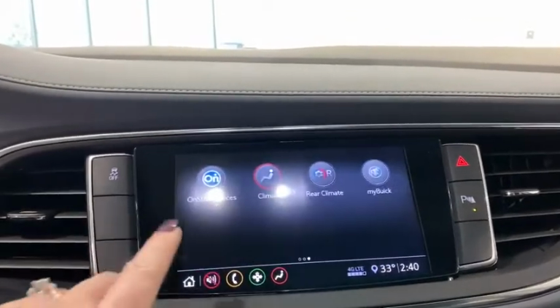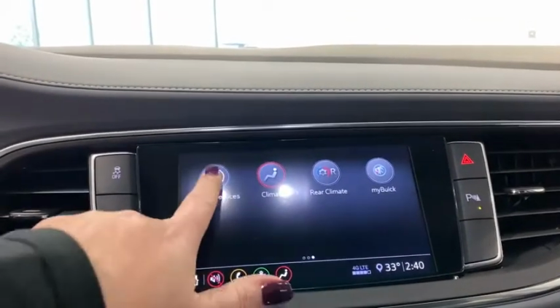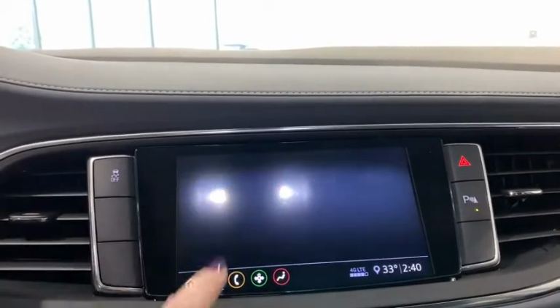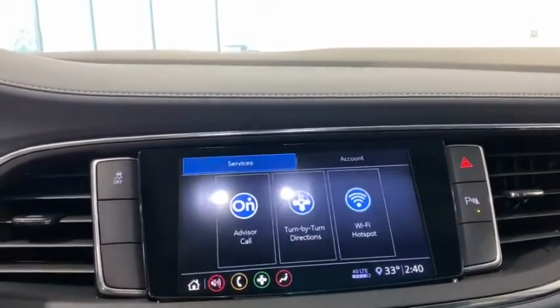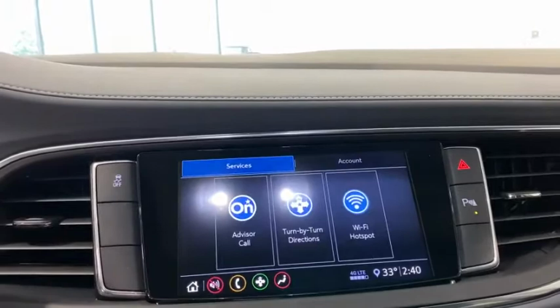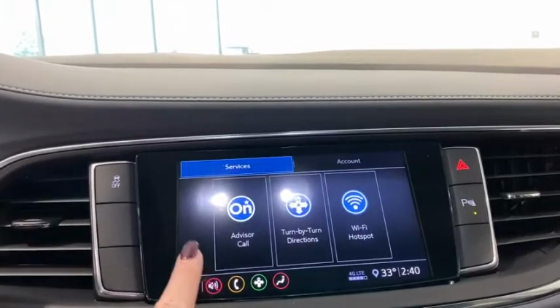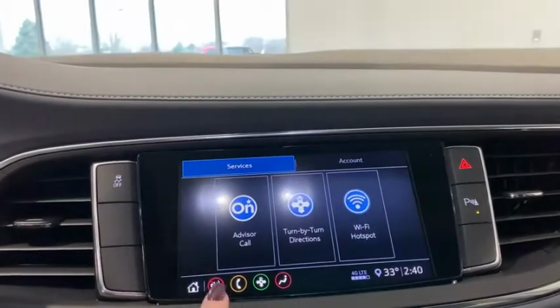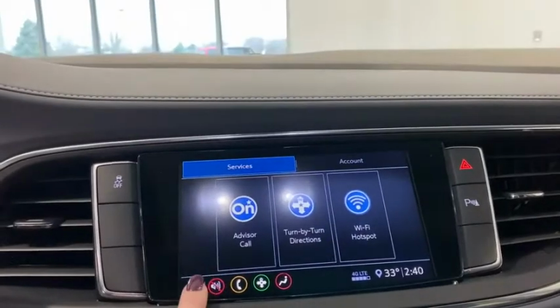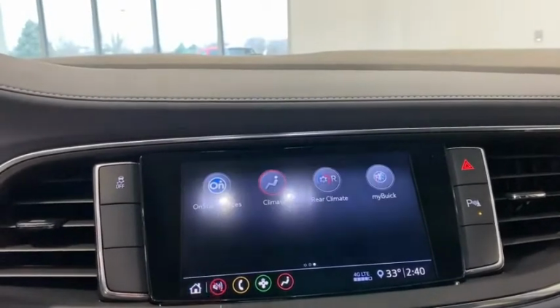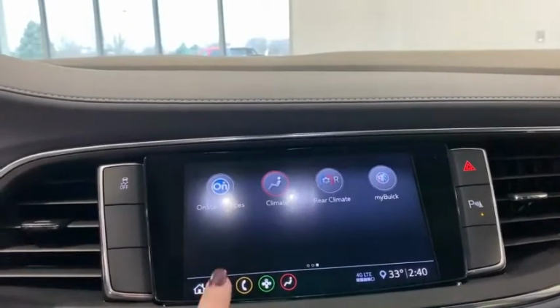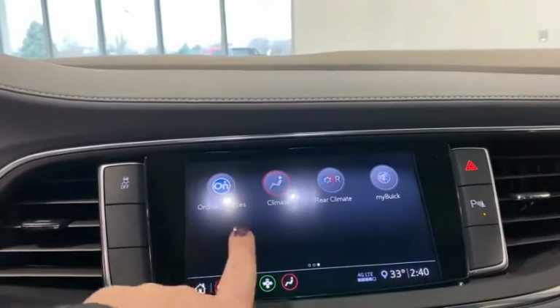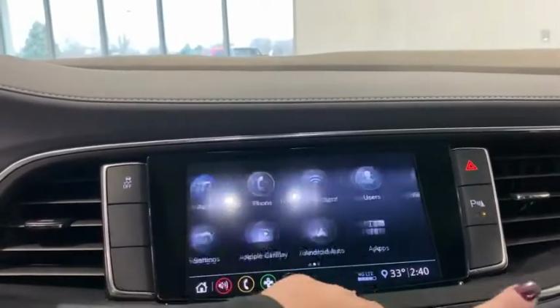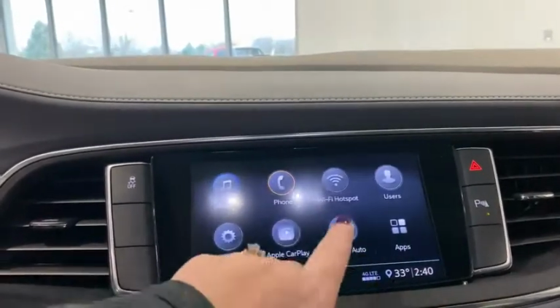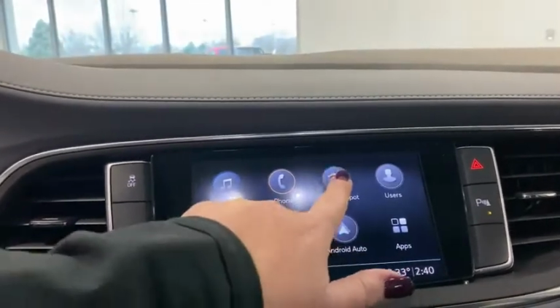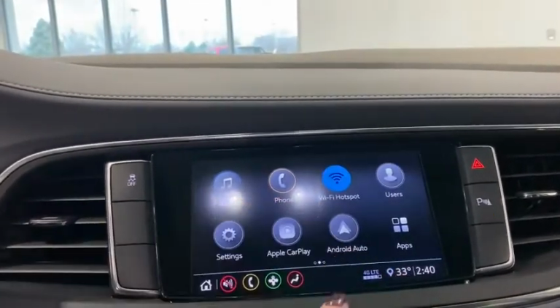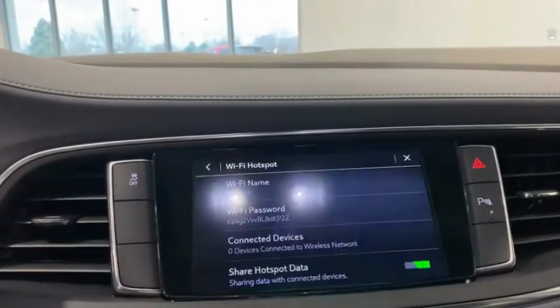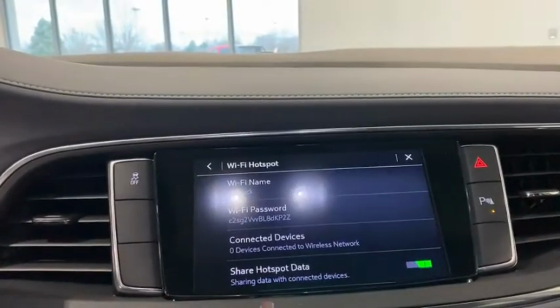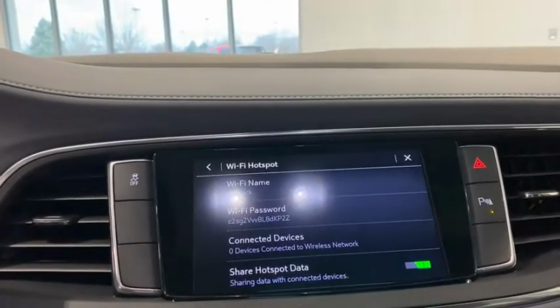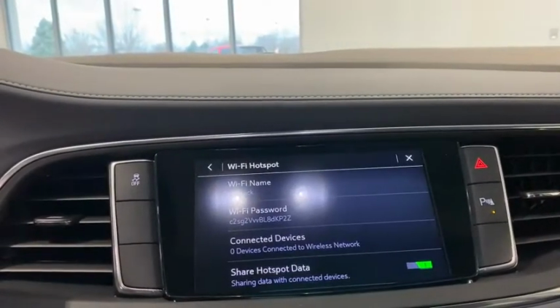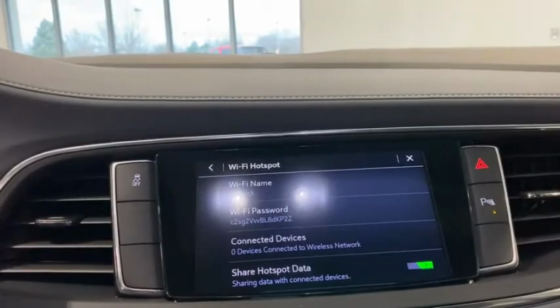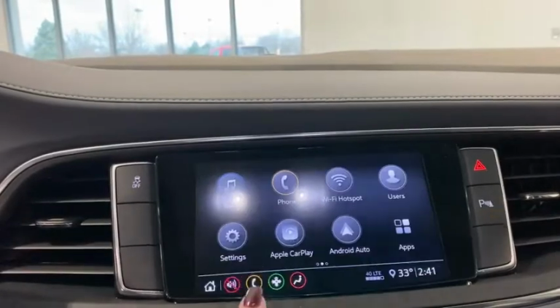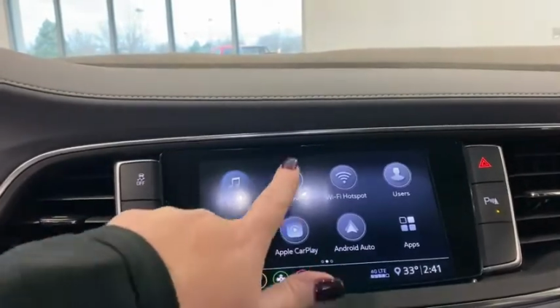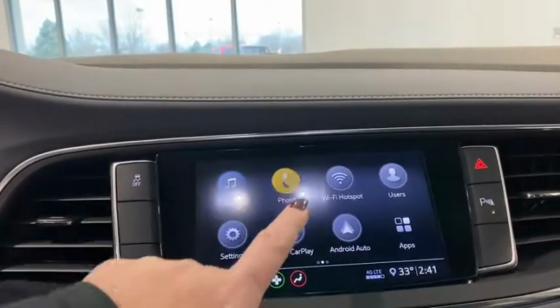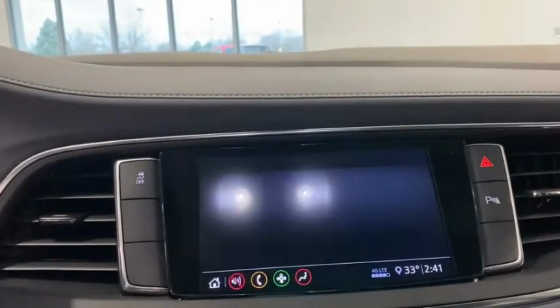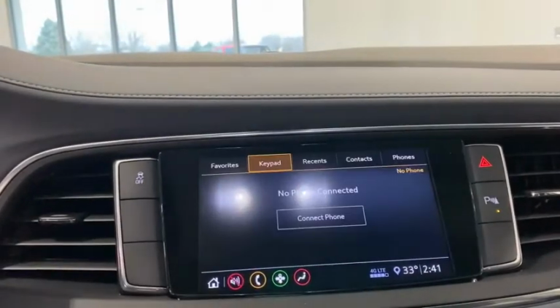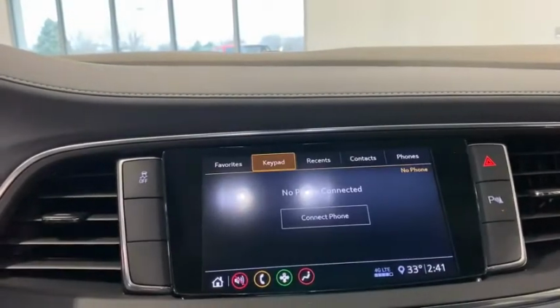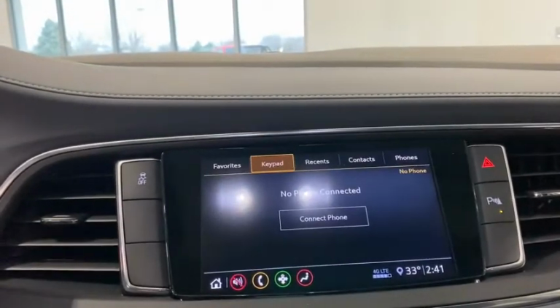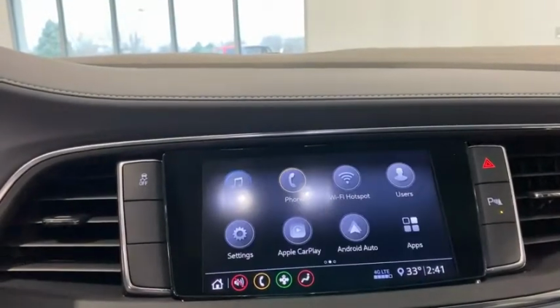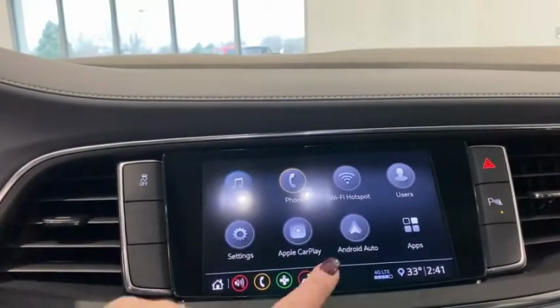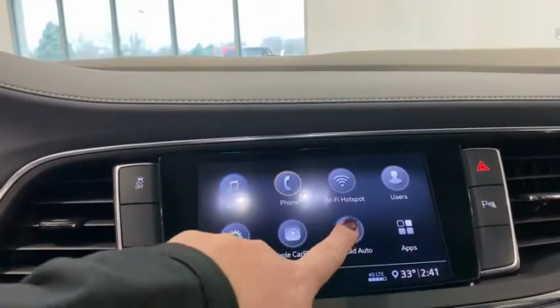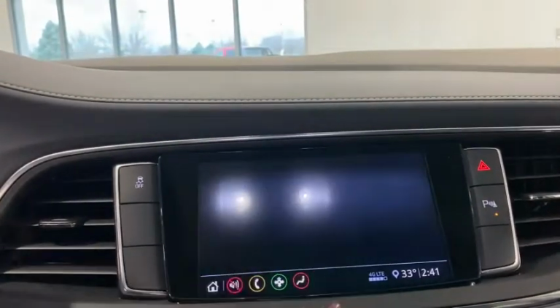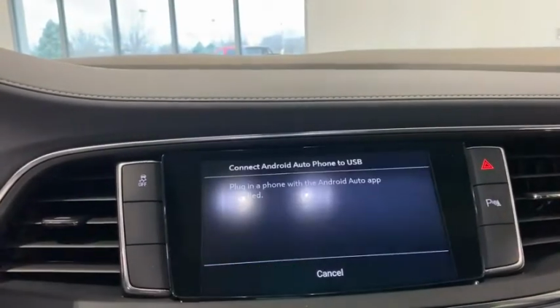Heated front driver and passenger seat, compass, electronic stability control, heated front seat, trip computer, rear window defroster, power windows, security system, tachometer.